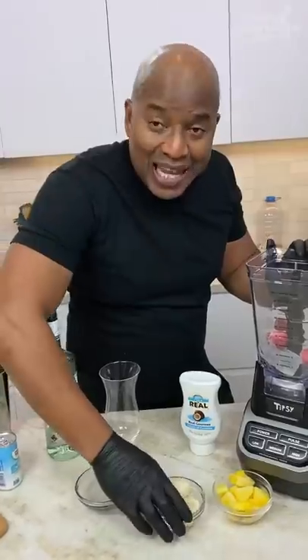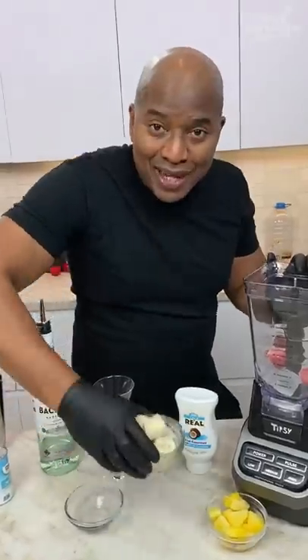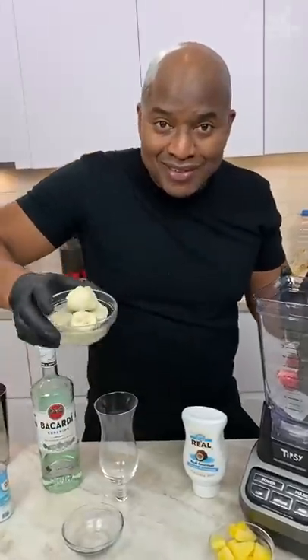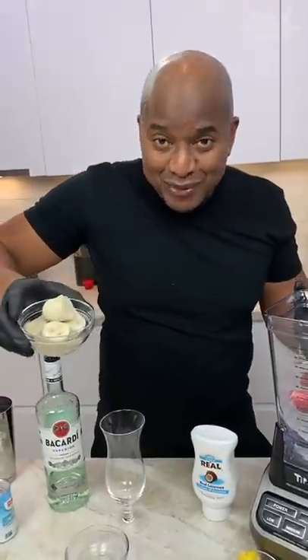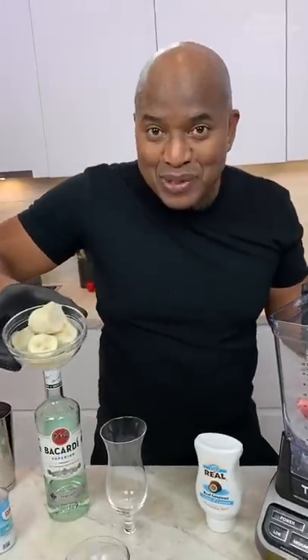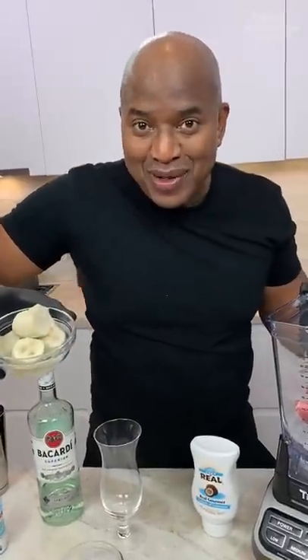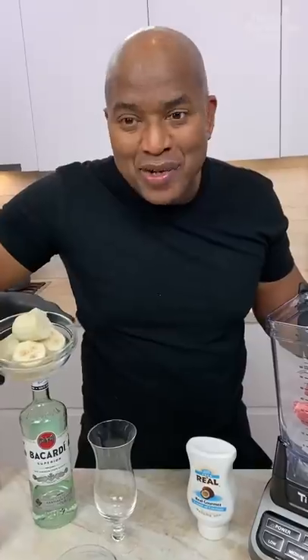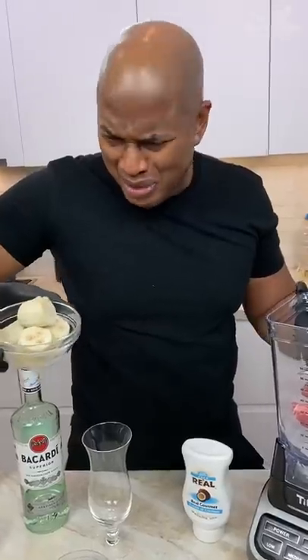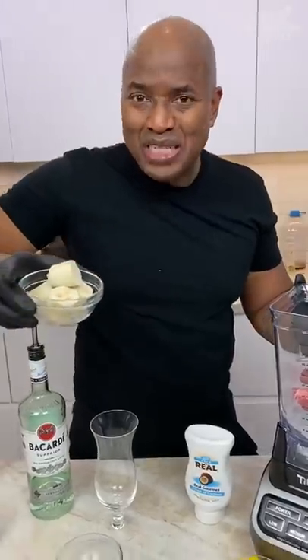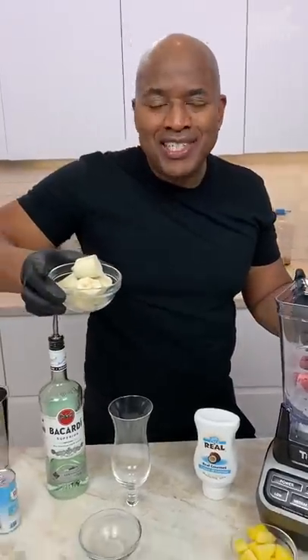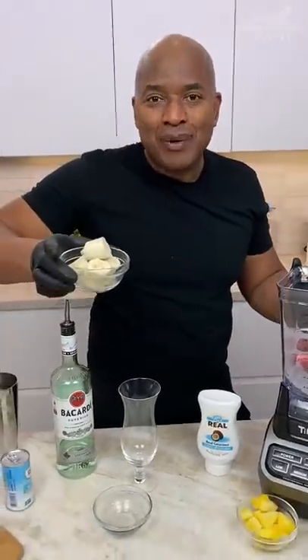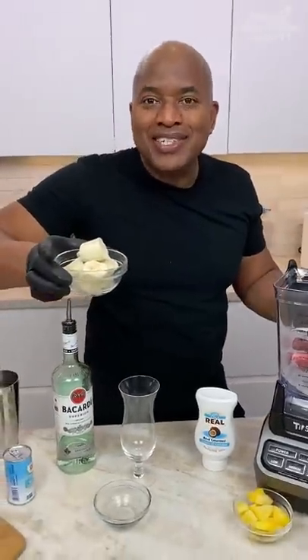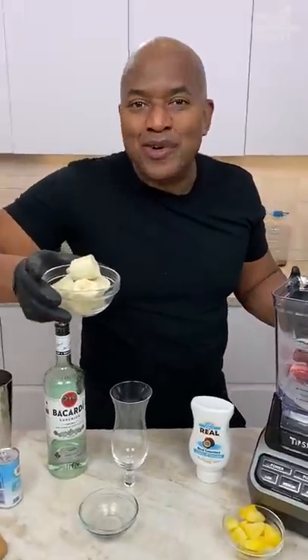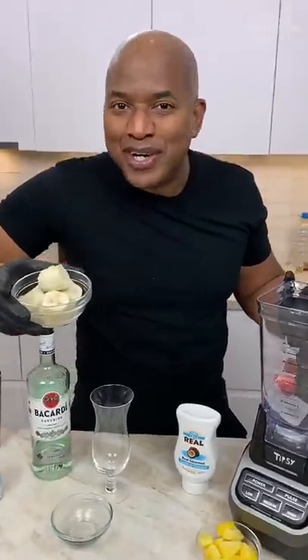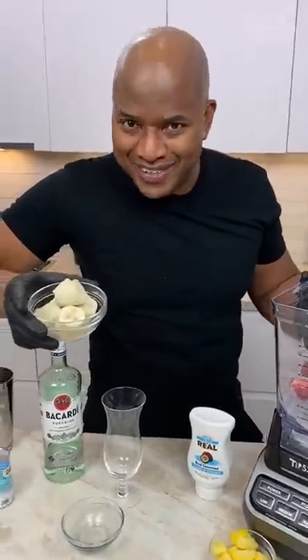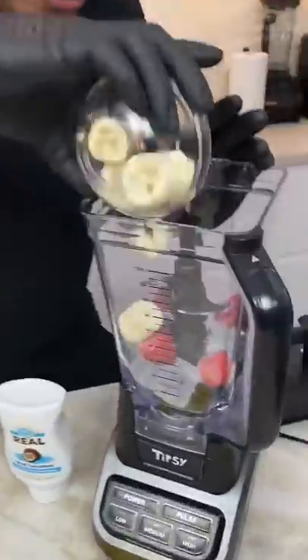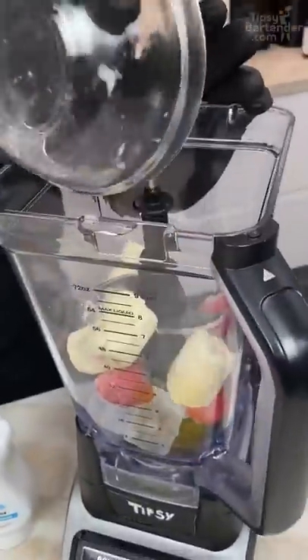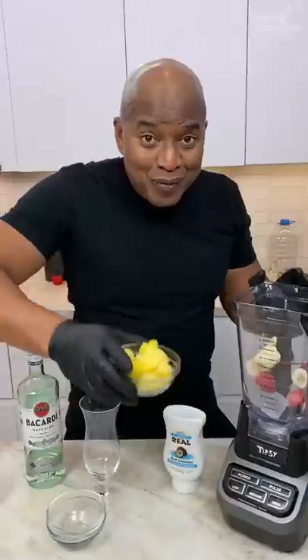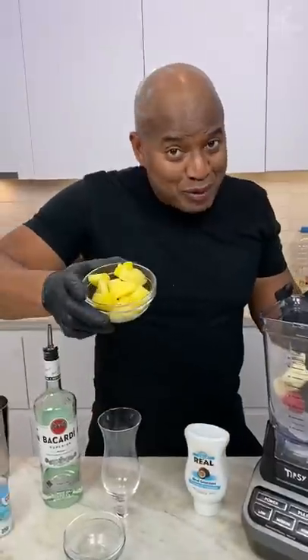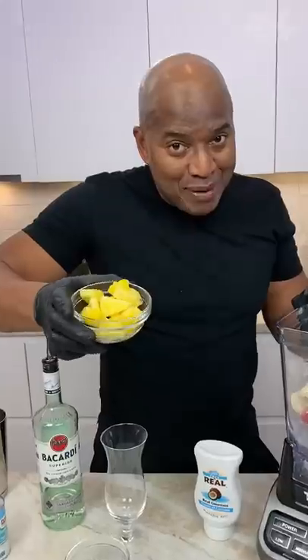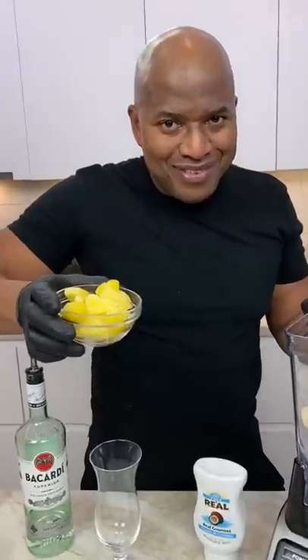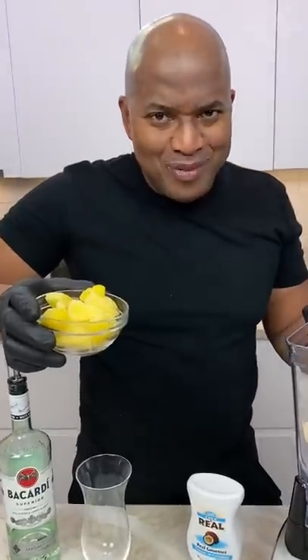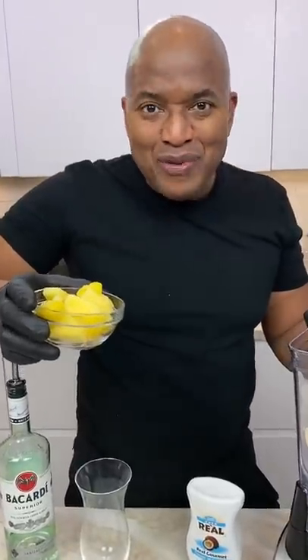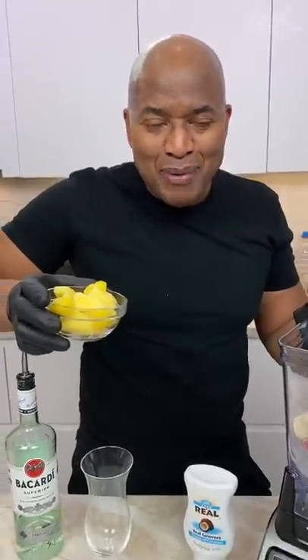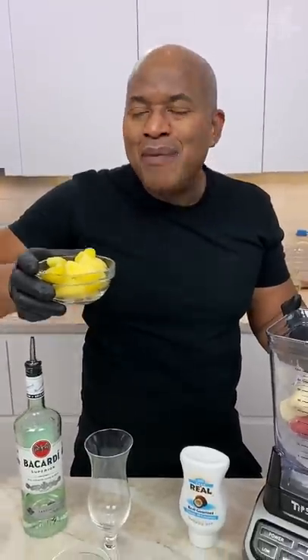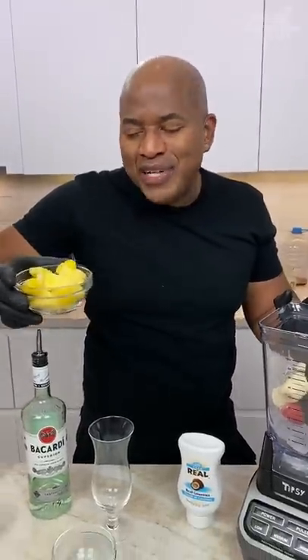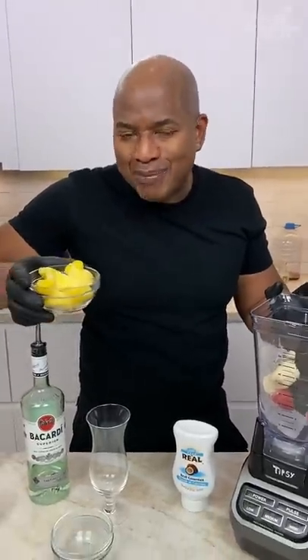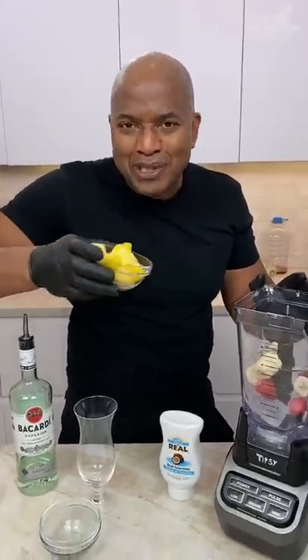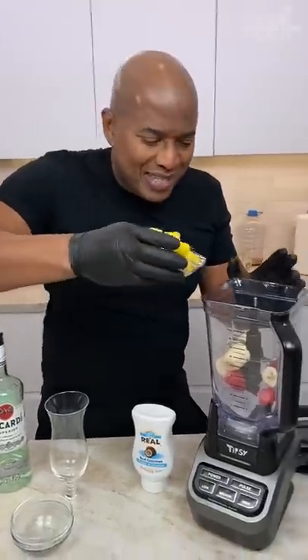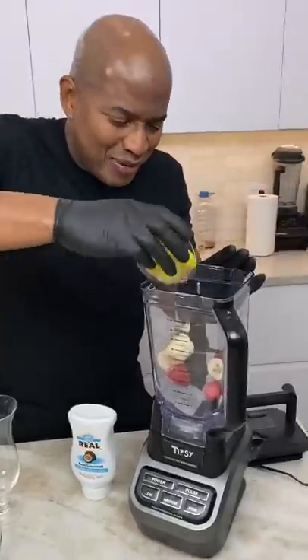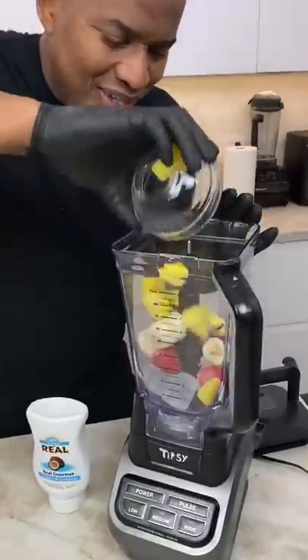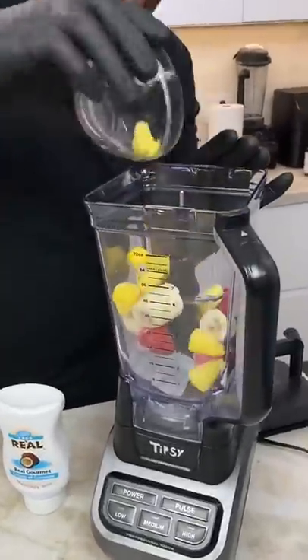You like banana? Frozen as well. You freeze bananas? Just enjoy the drink, okay? Frozen pineapple. Y'all freeze pineapple too? Pineapple chunks — they sell it everywhere, okay?